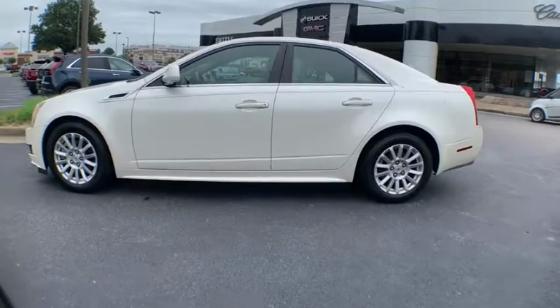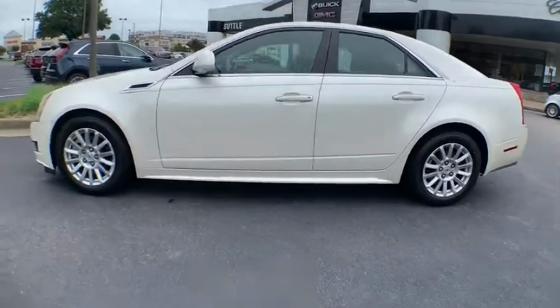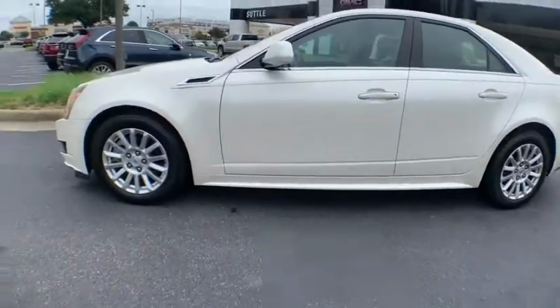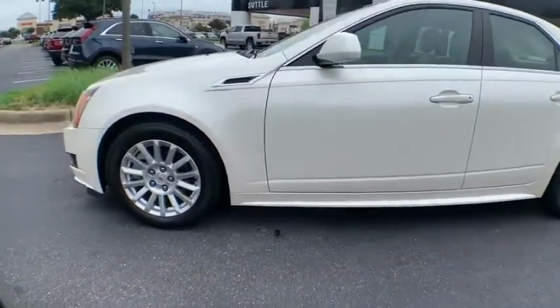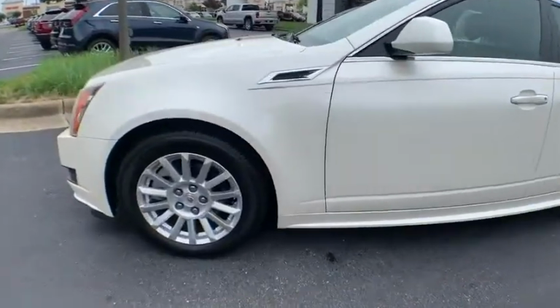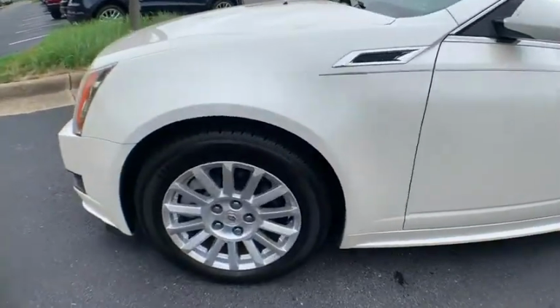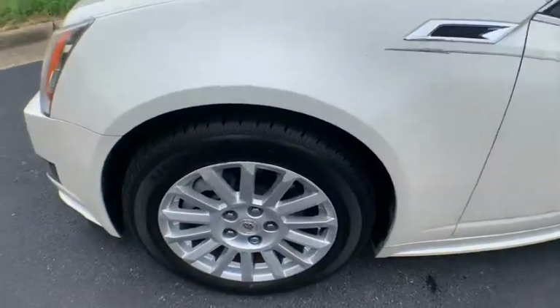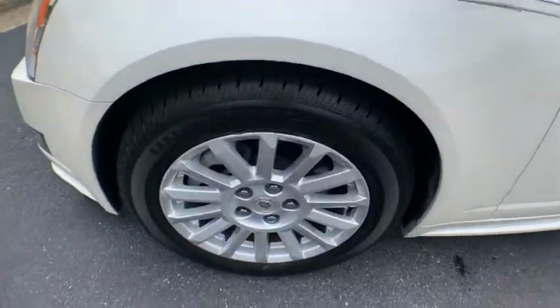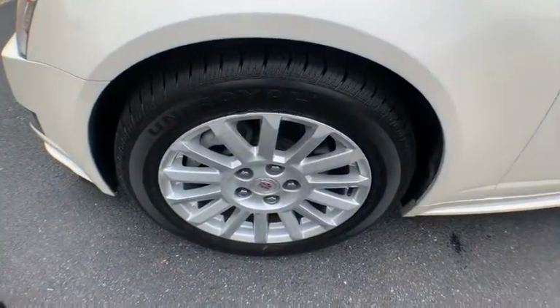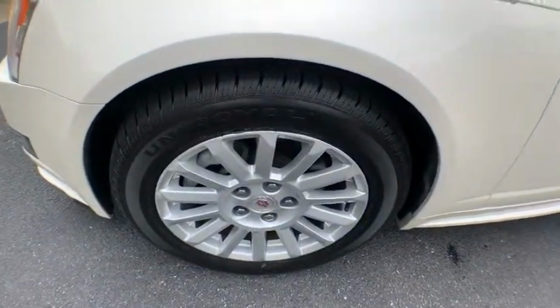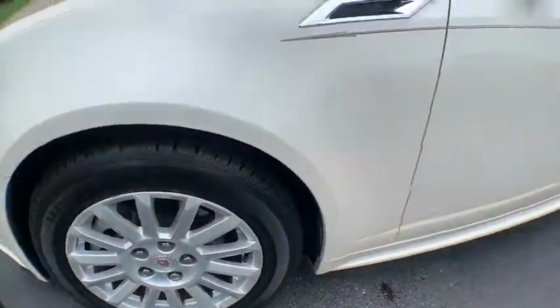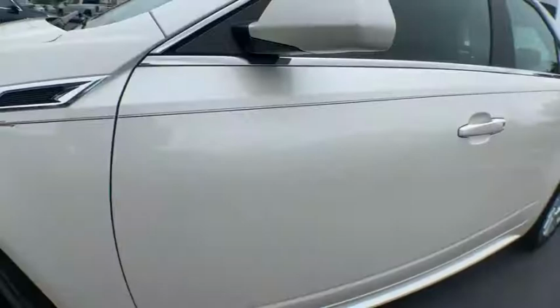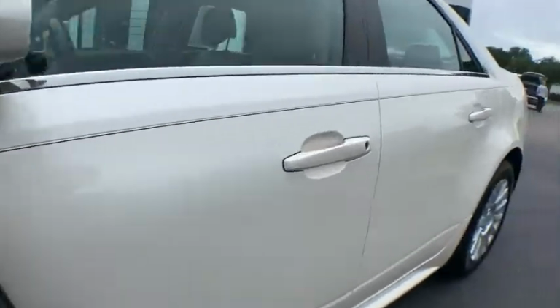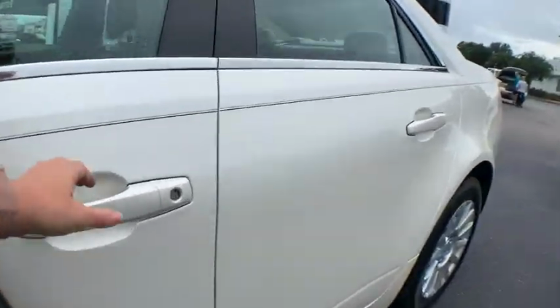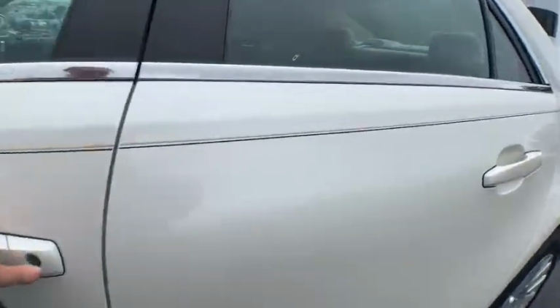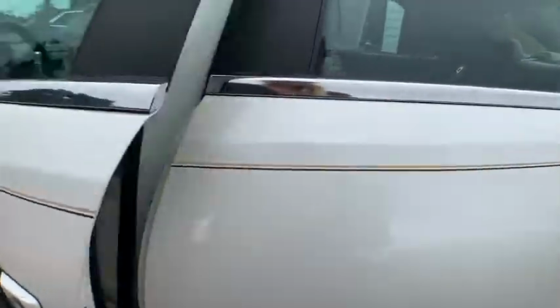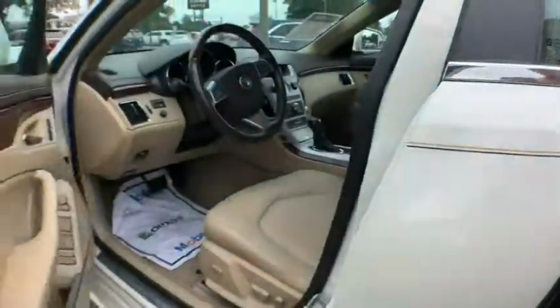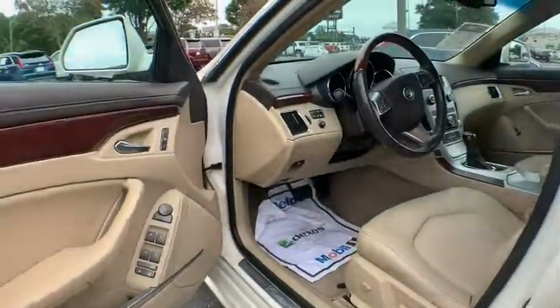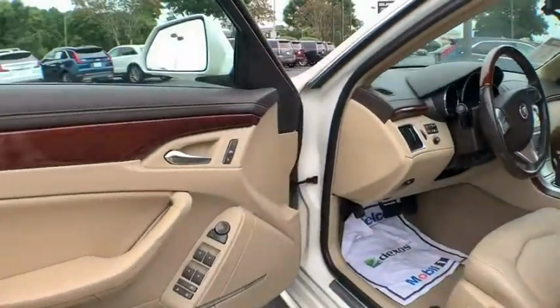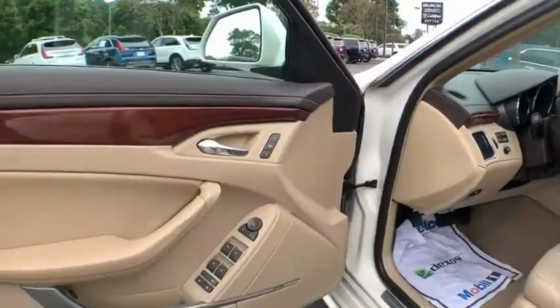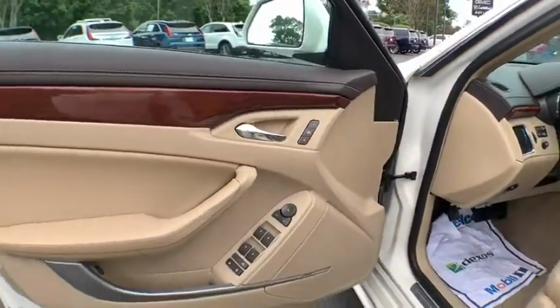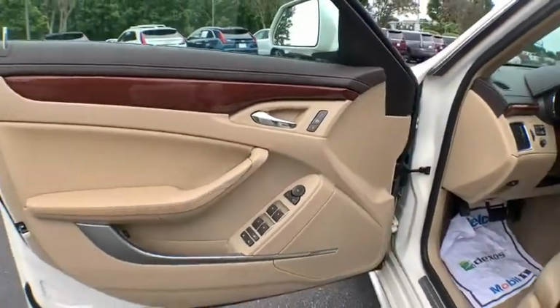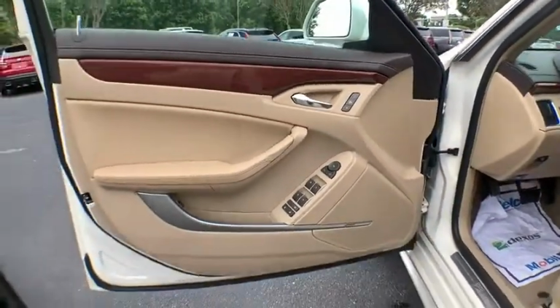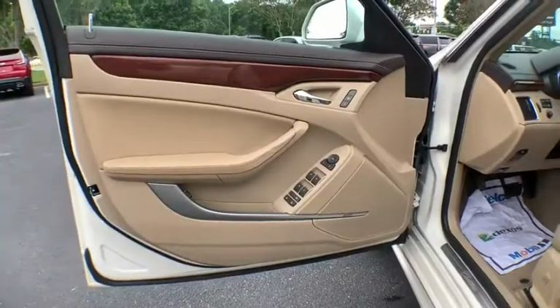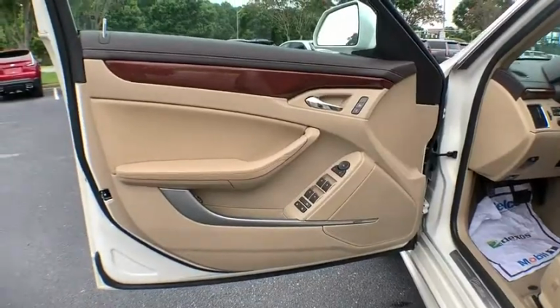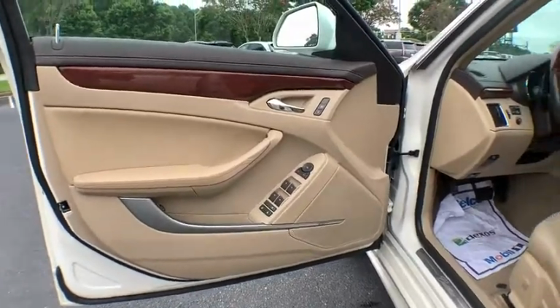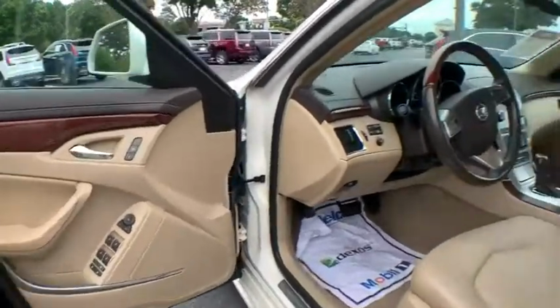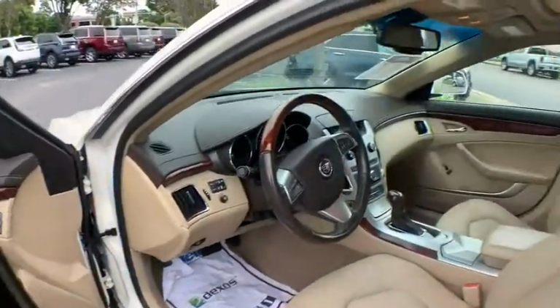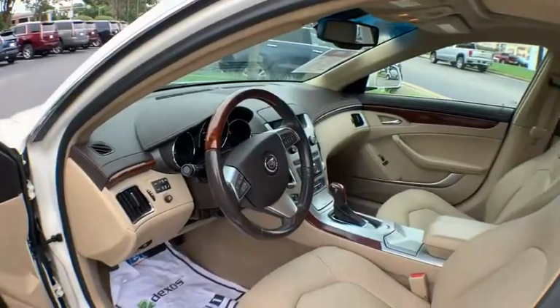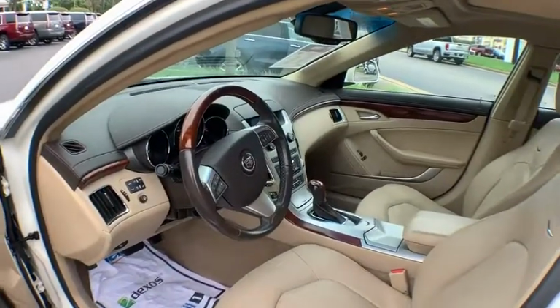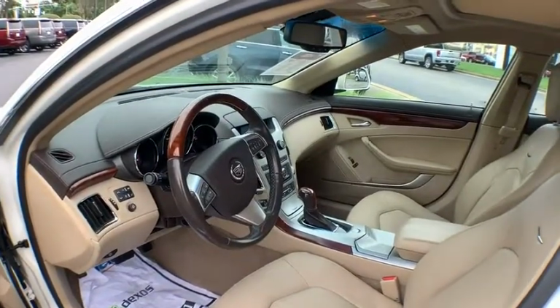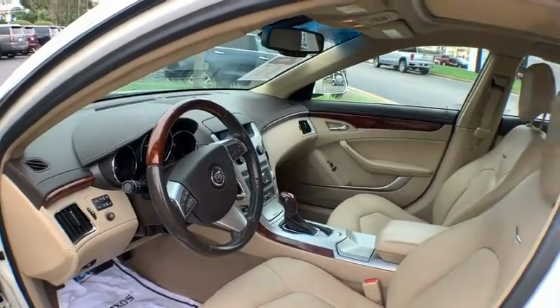Four-wheel disc brakes, floor mats, universal garage door opener, center armrest, compass, CD player, power windows, security system, electronic stability control, heated front driver and passenger seat, rear window defroster.